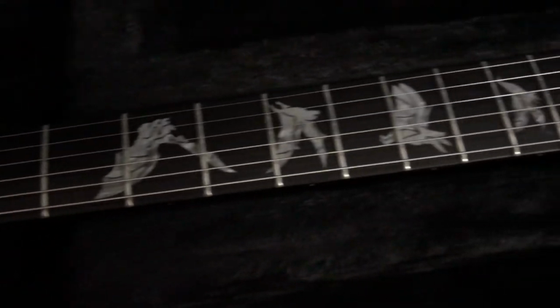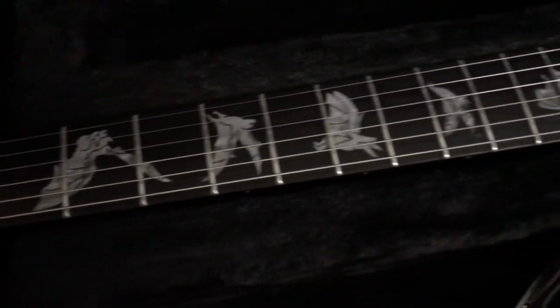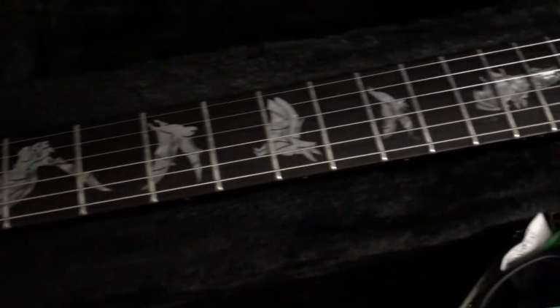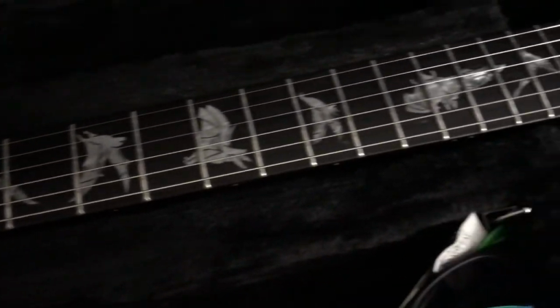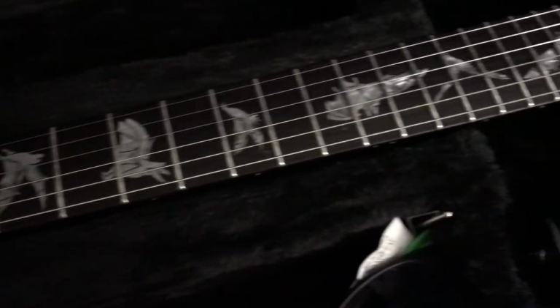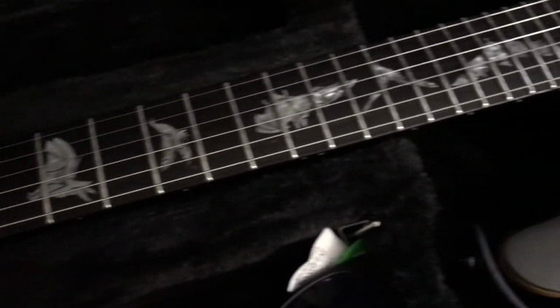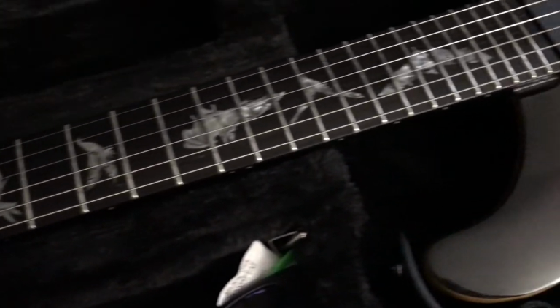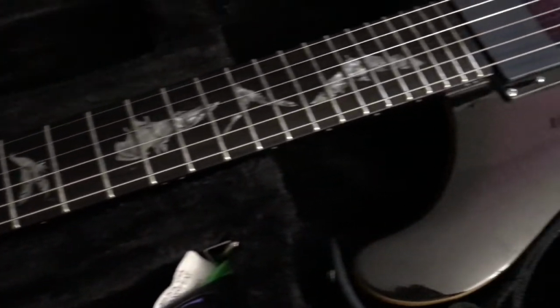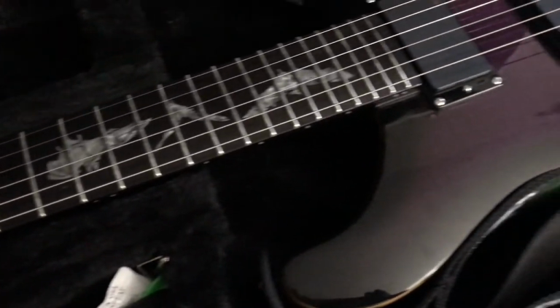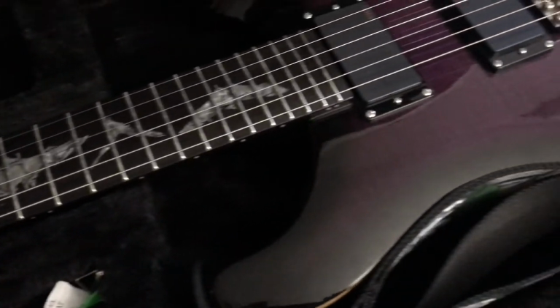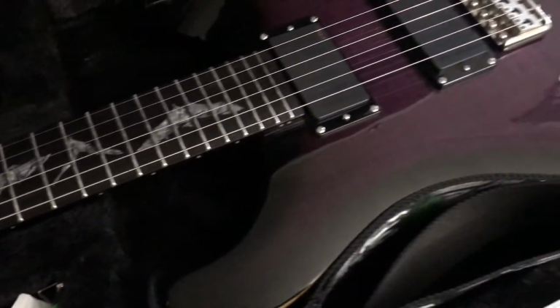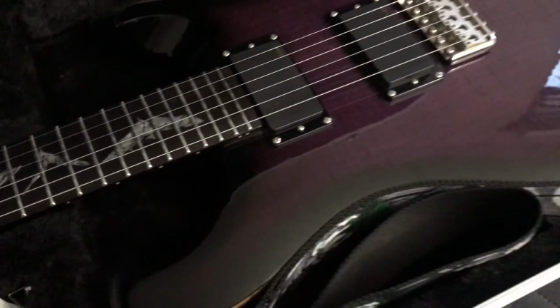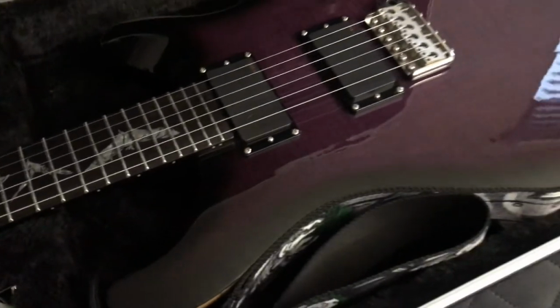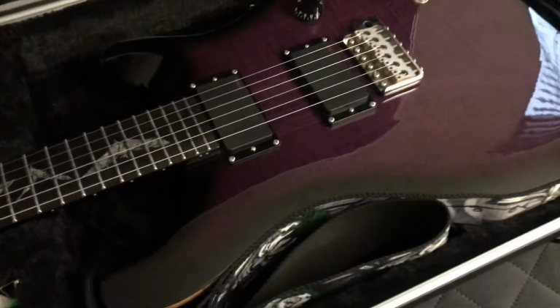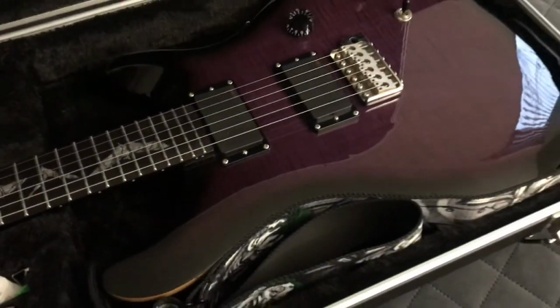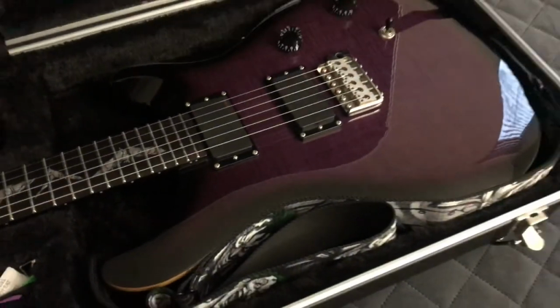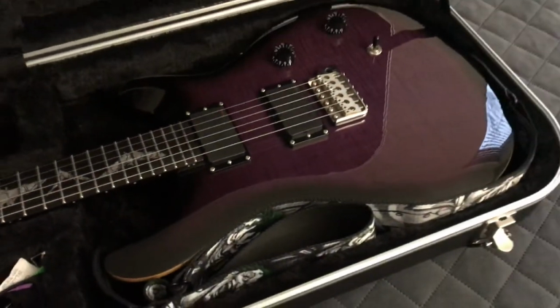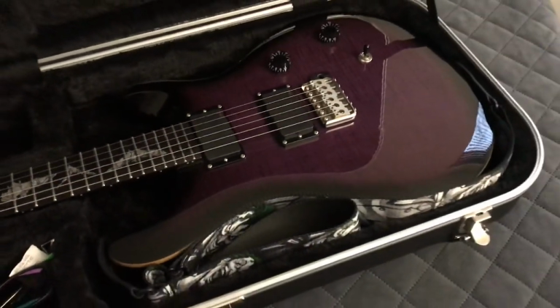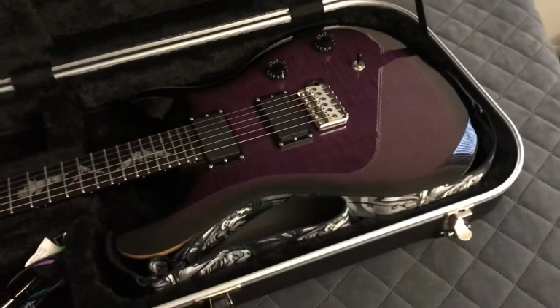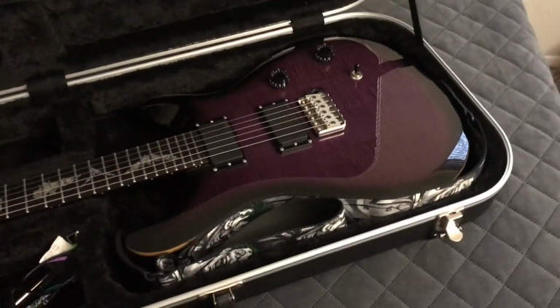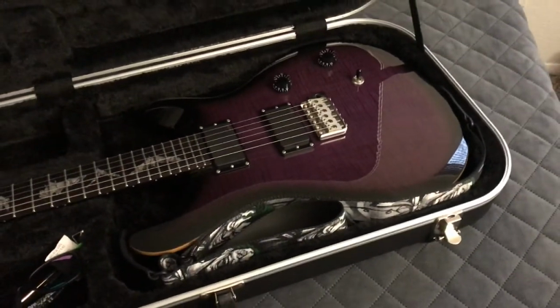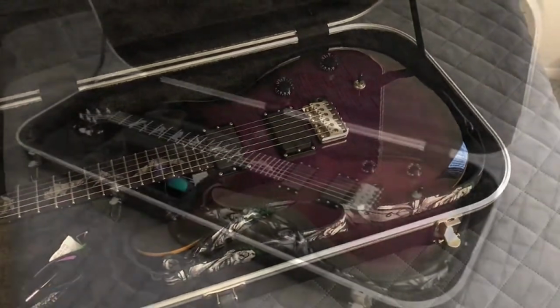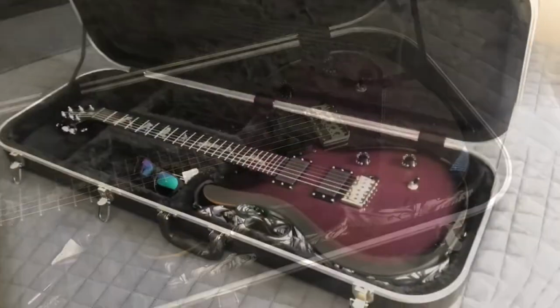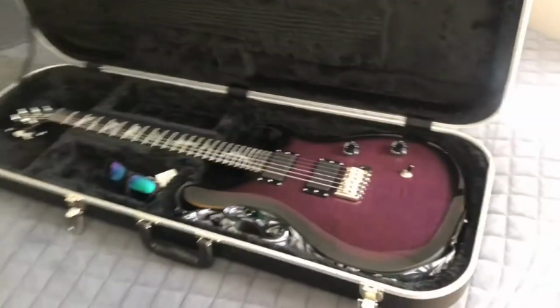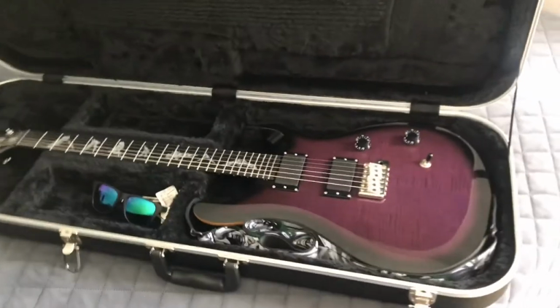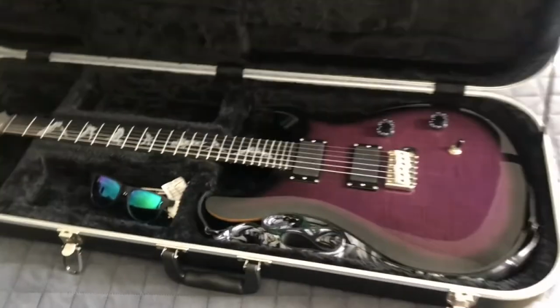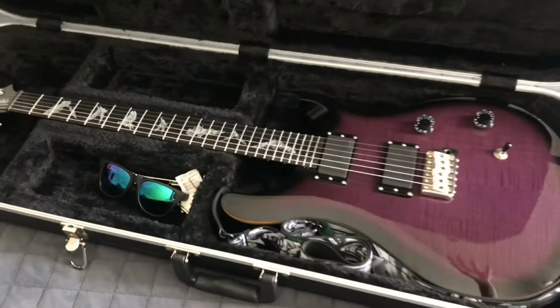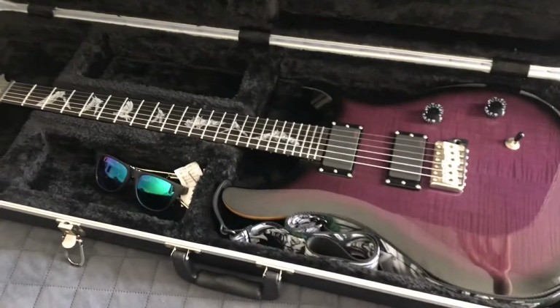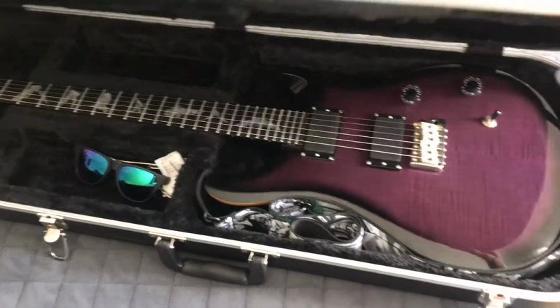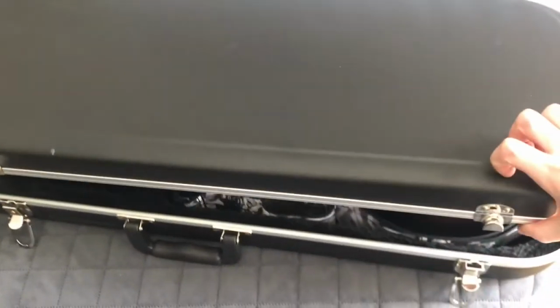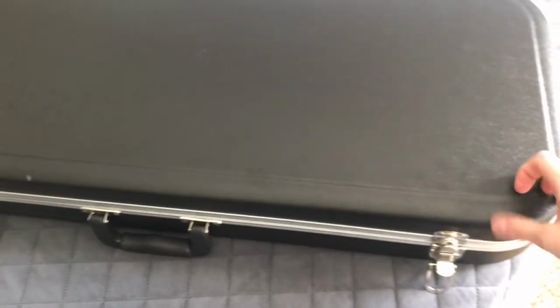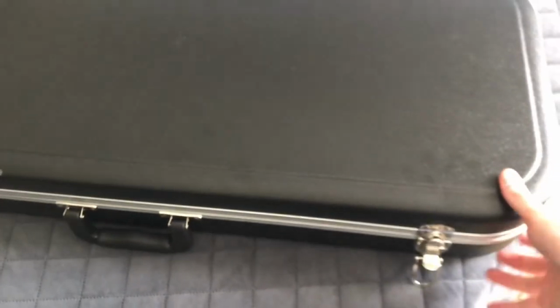They're very easy to personalize. As you guys can see, I have the Joker strap and the Joker case, which just gives it an extra level of personalization, and it looks really cool.